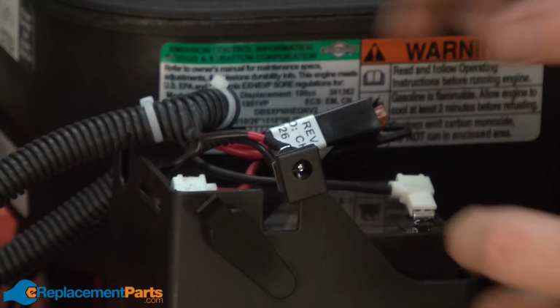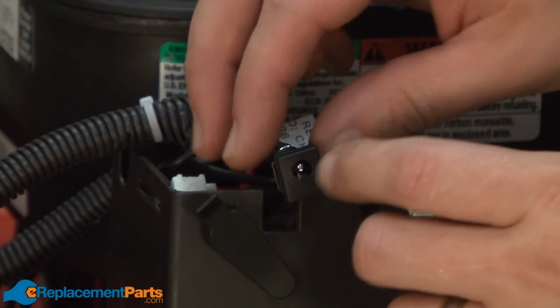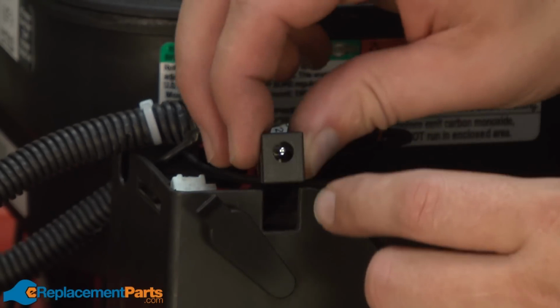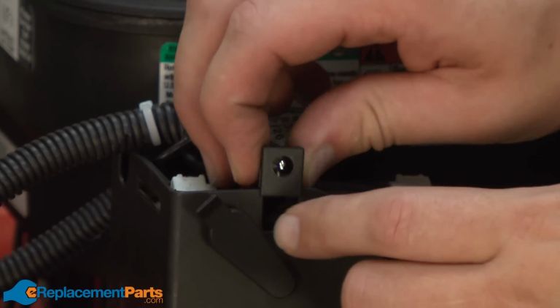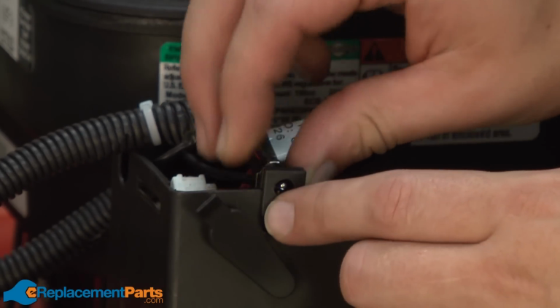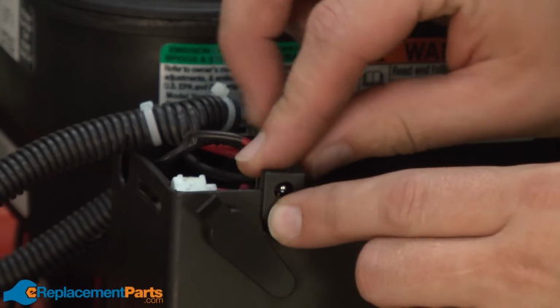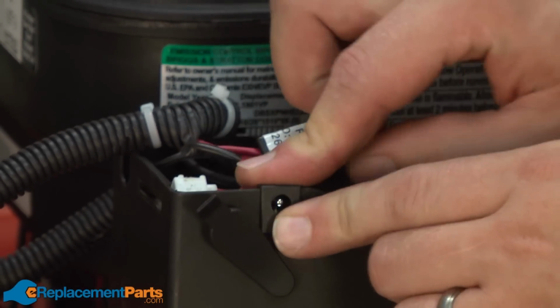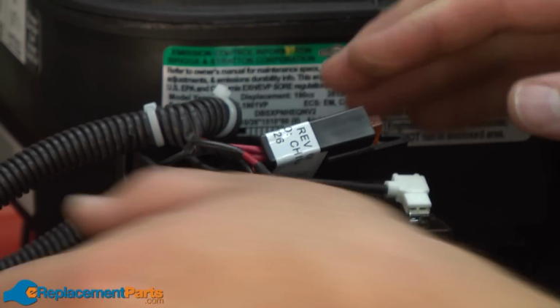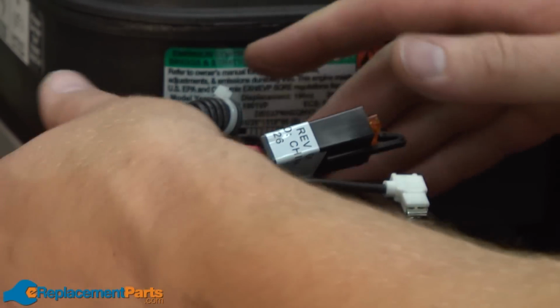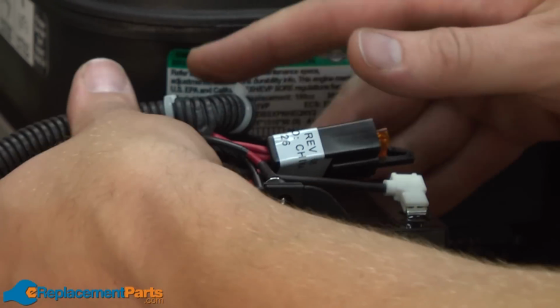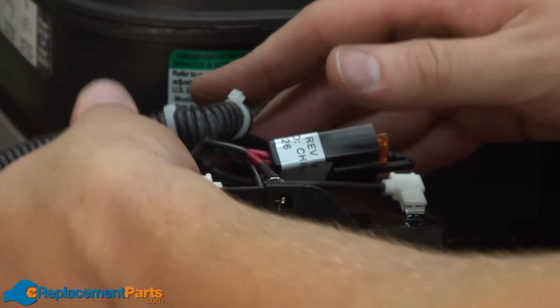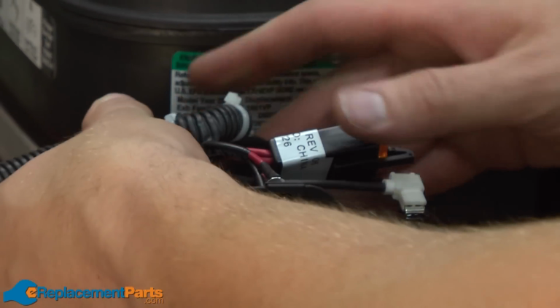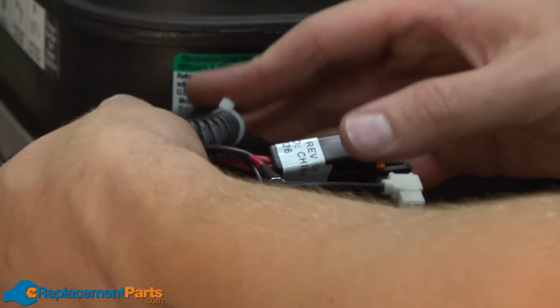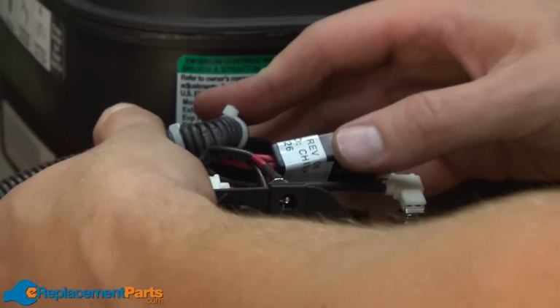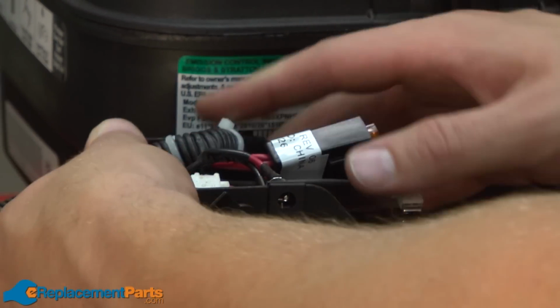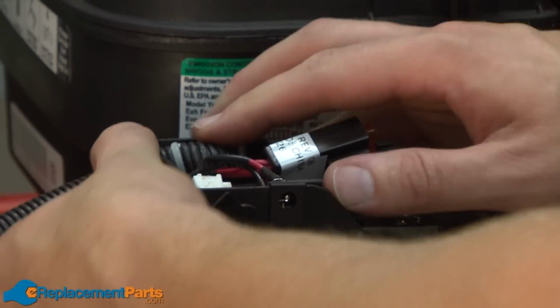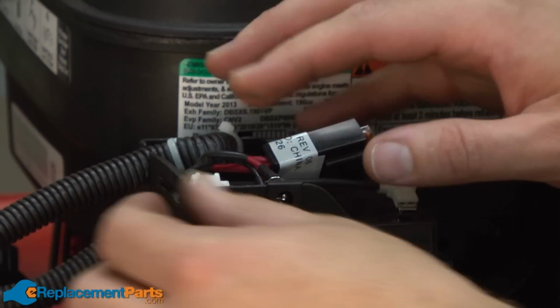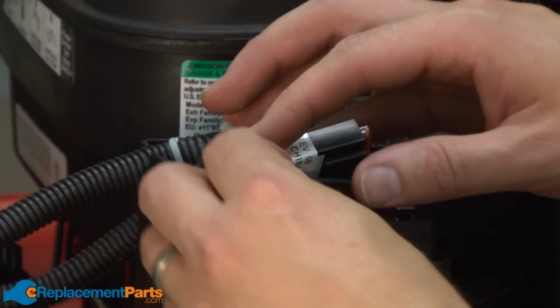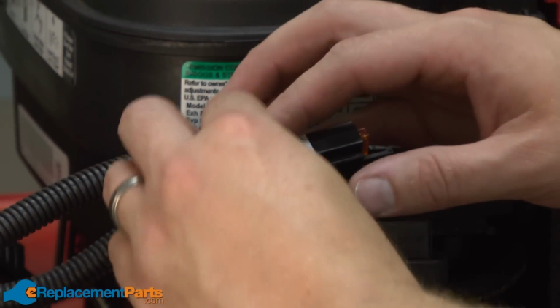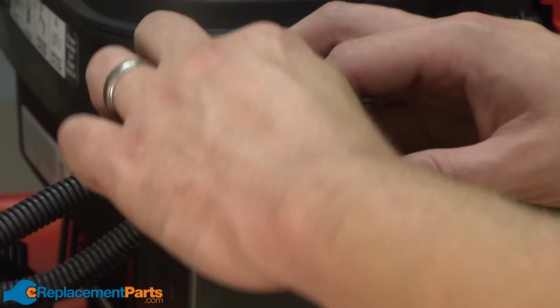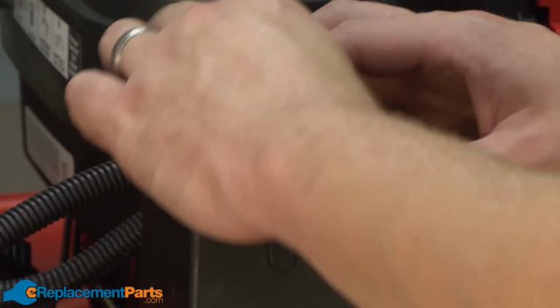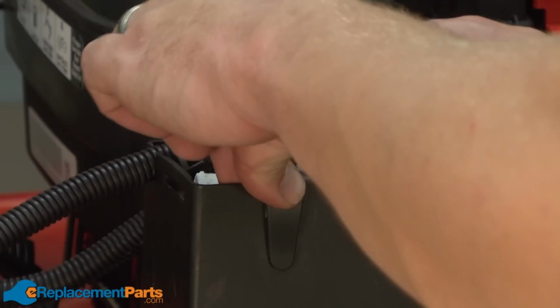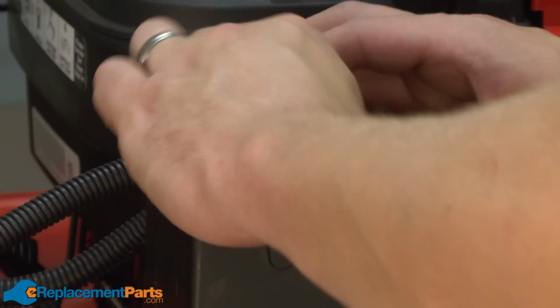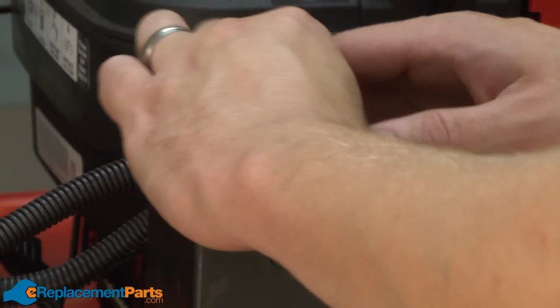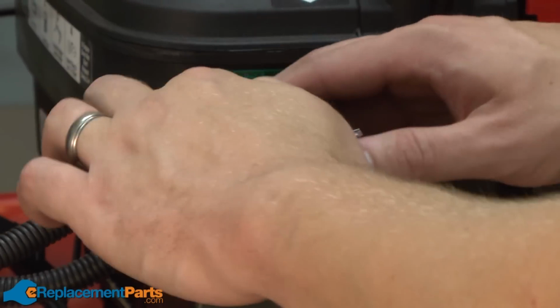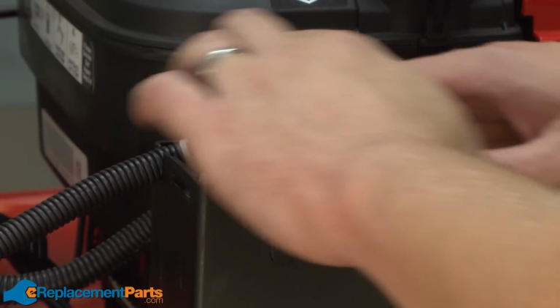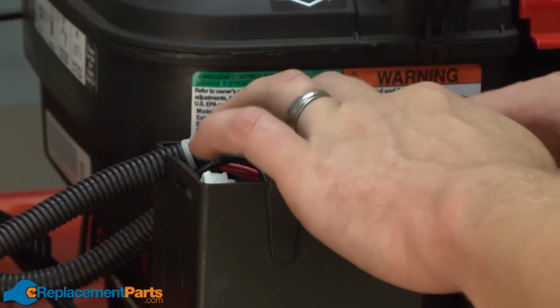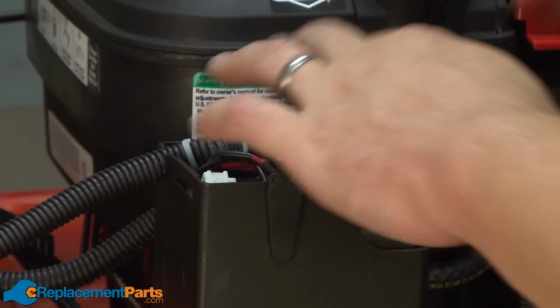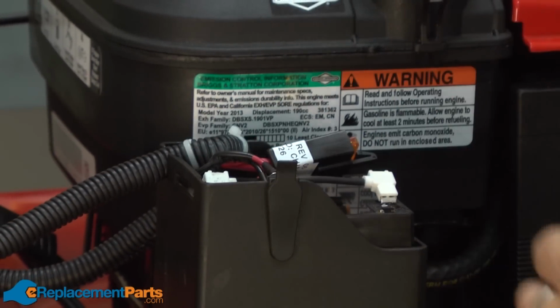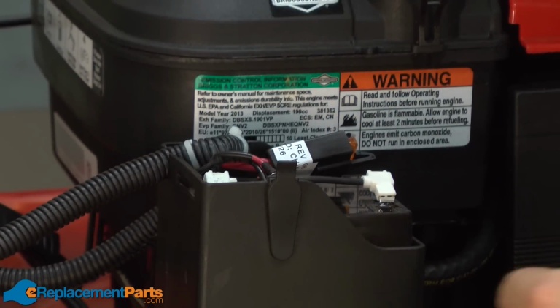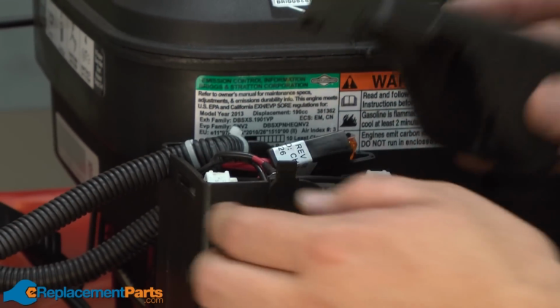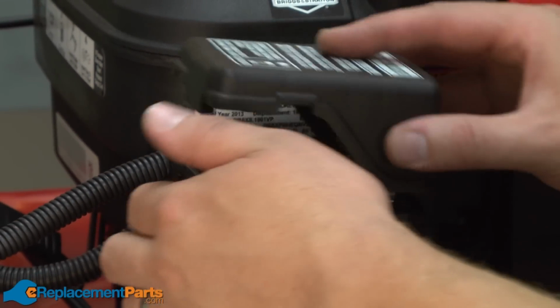Now I'll slide the pieces of the wiring harness back into the battery compartment and replace the cover.